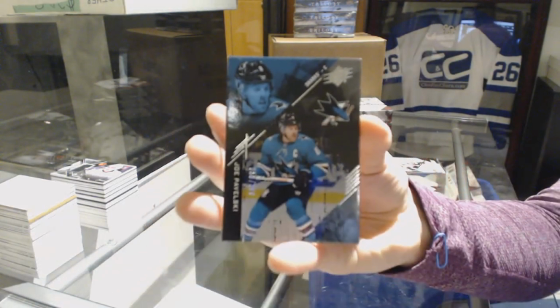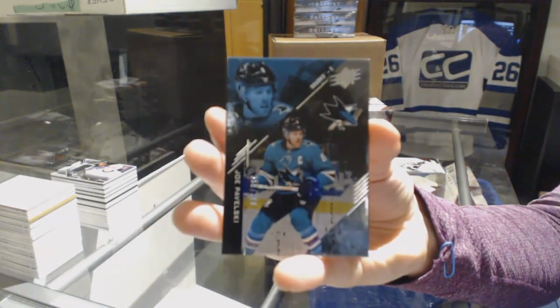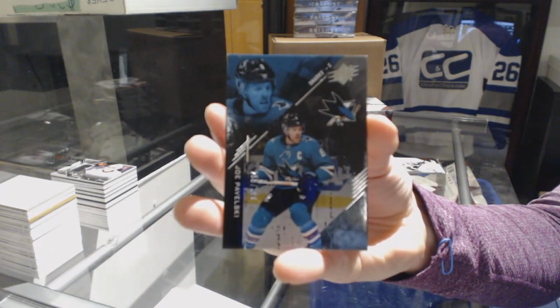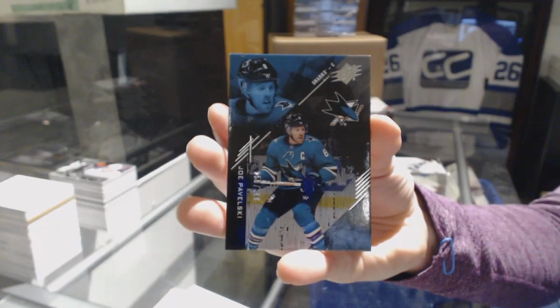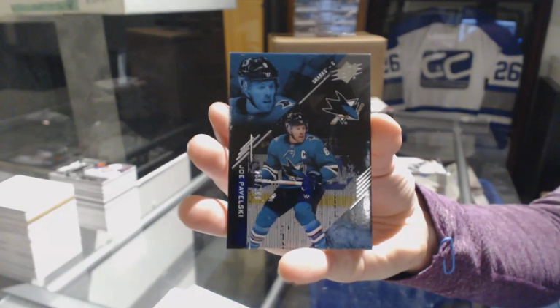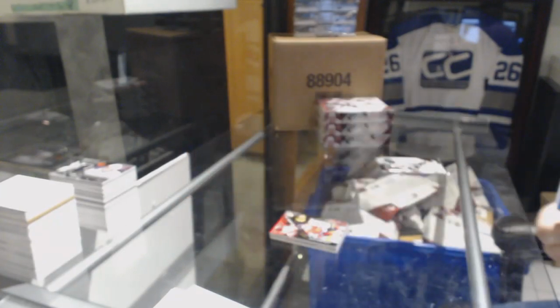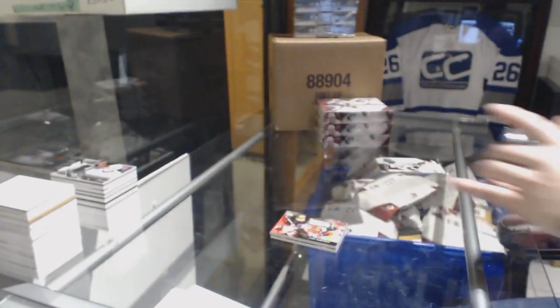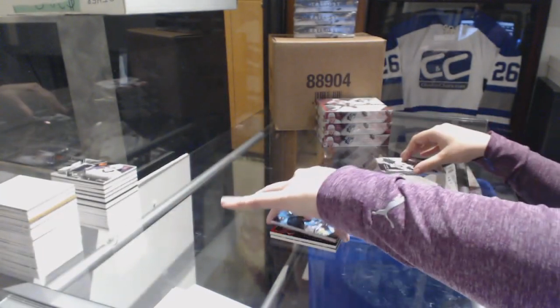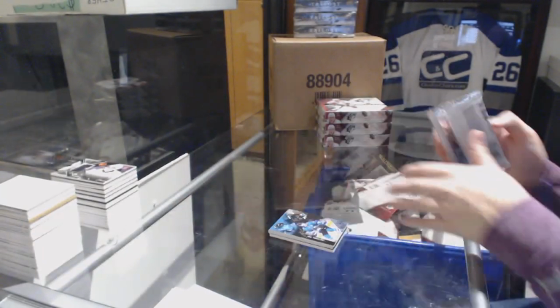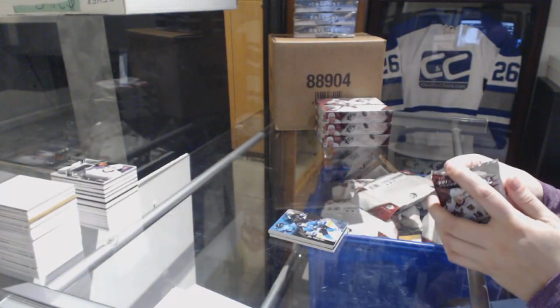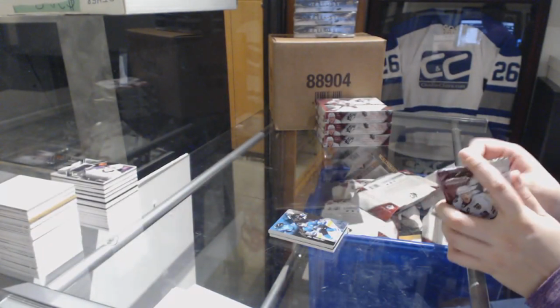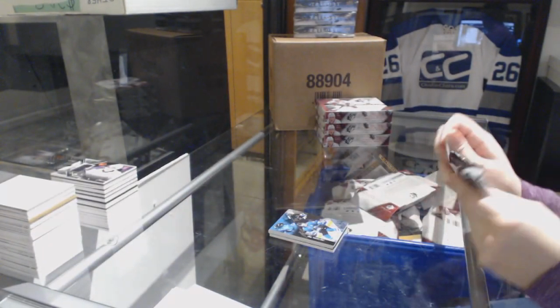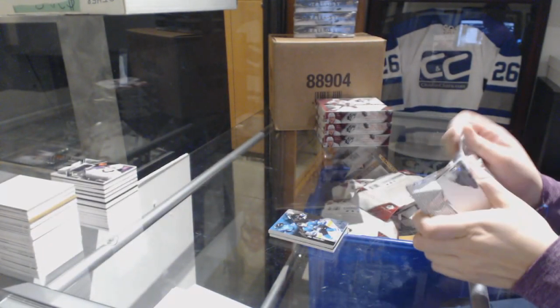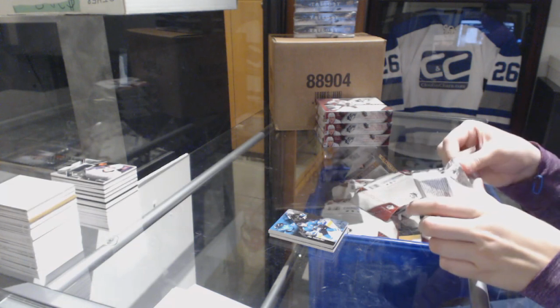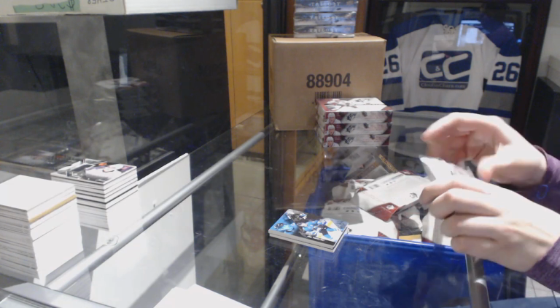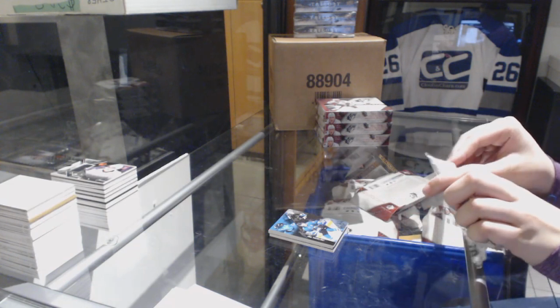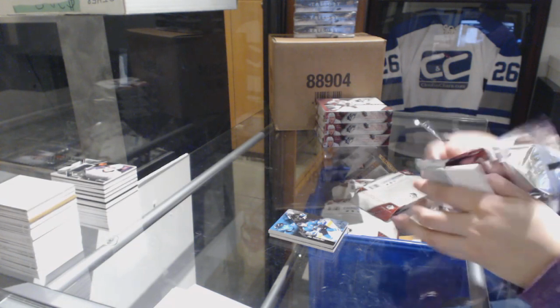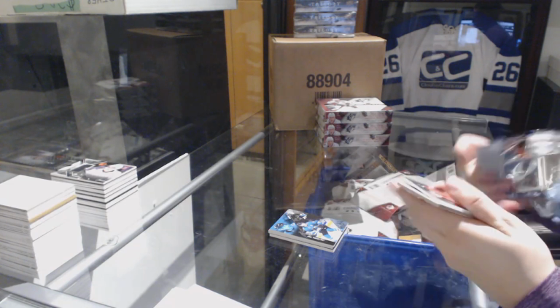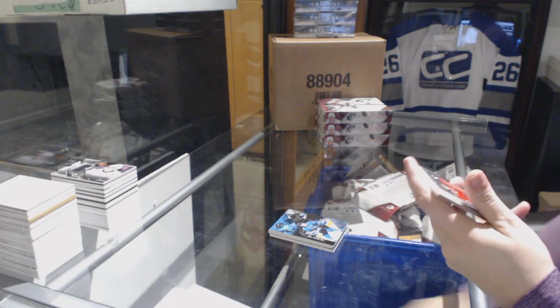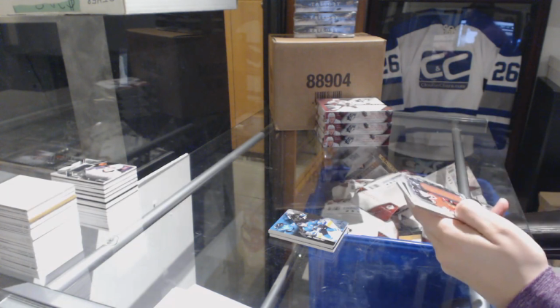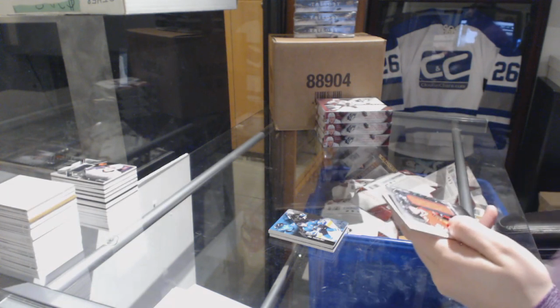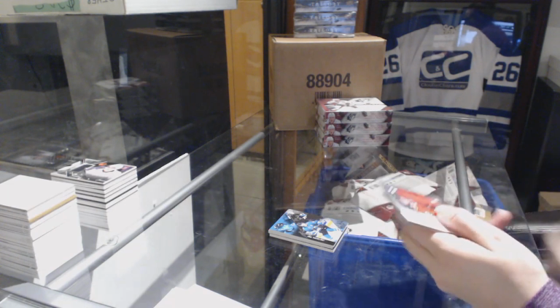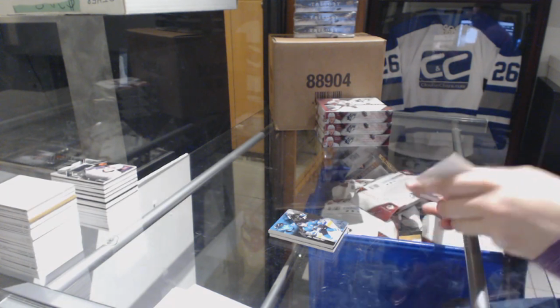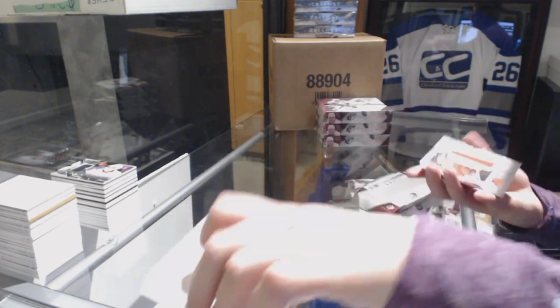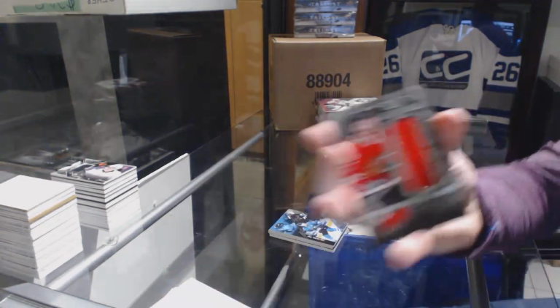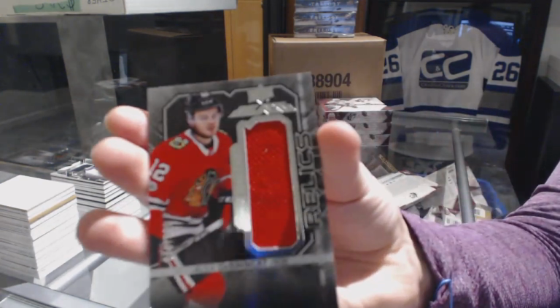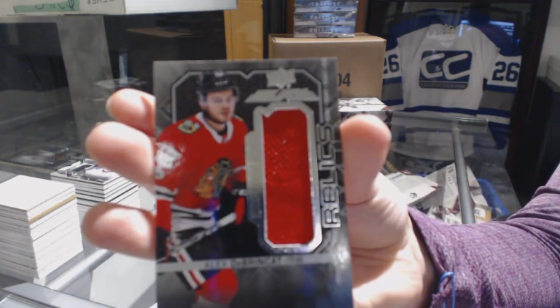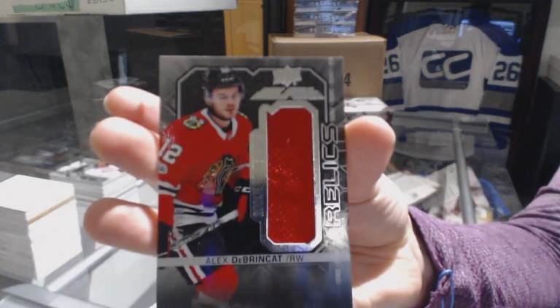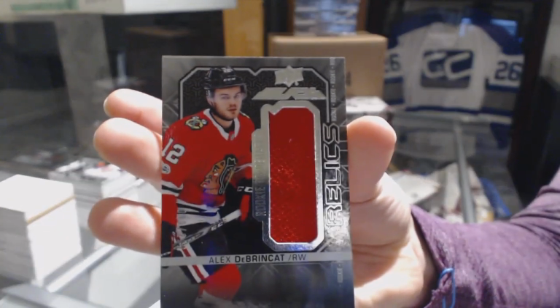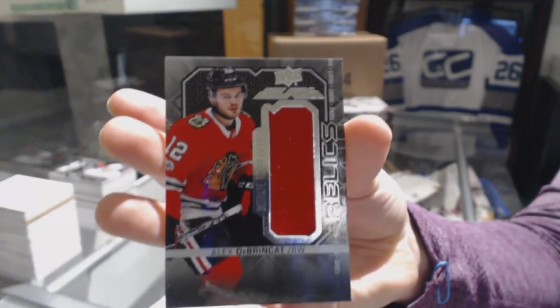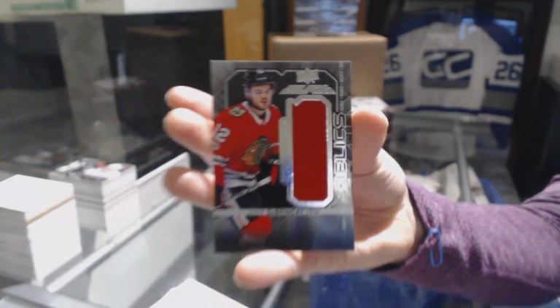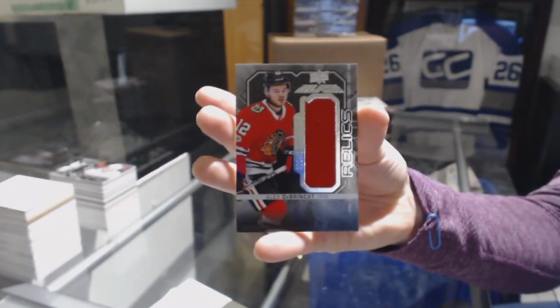Number 299 base with Joe Pavelski for the San Jose Sharks. And we've got a Rookie Trademarks Relics jersey for the Chicago Blackhawks of Alex DeBrincat.